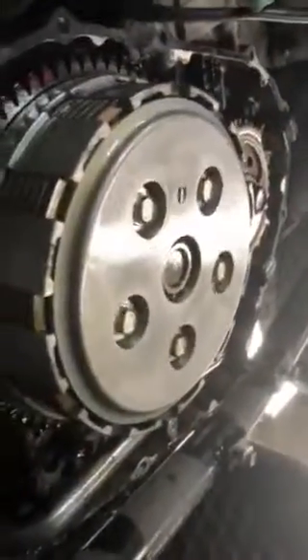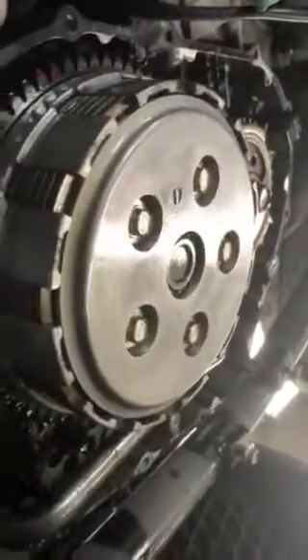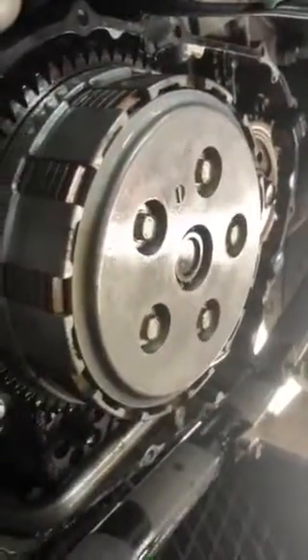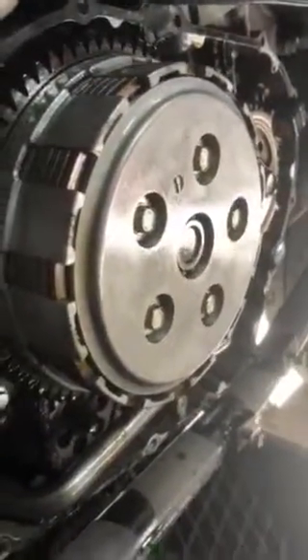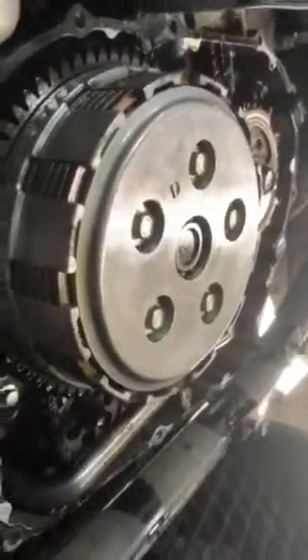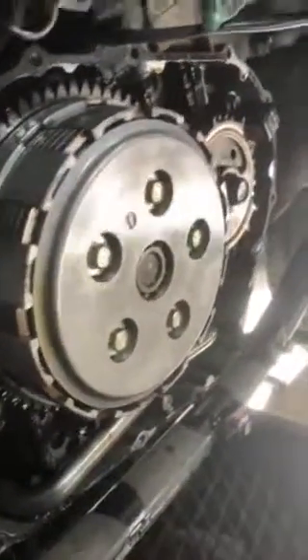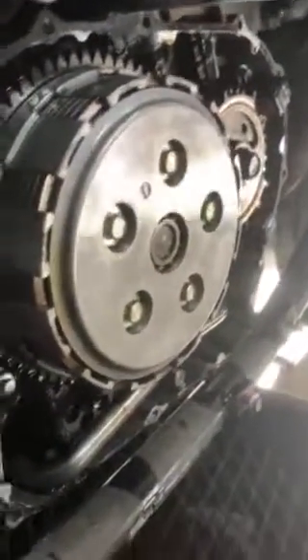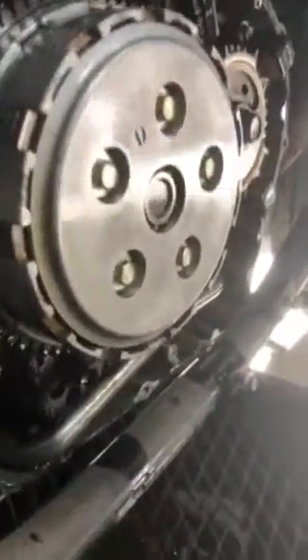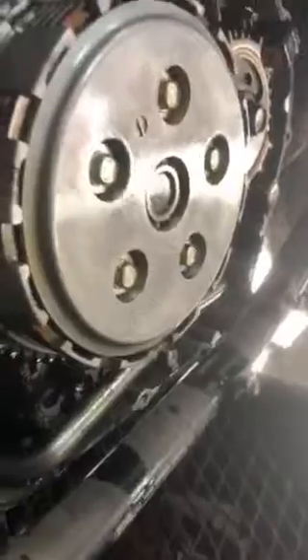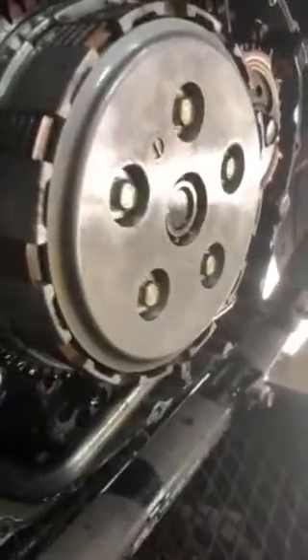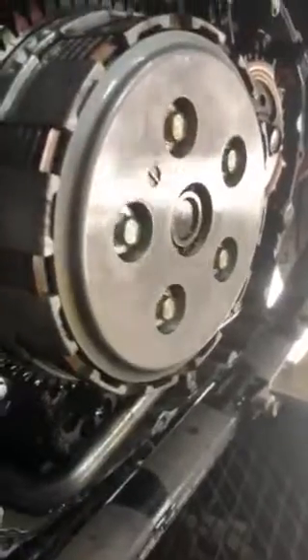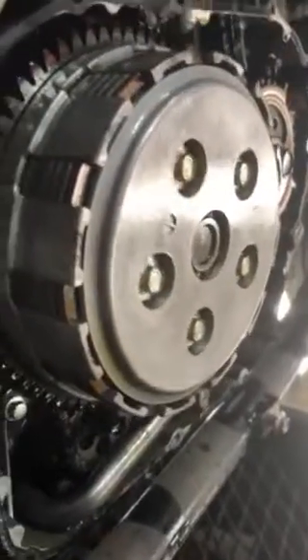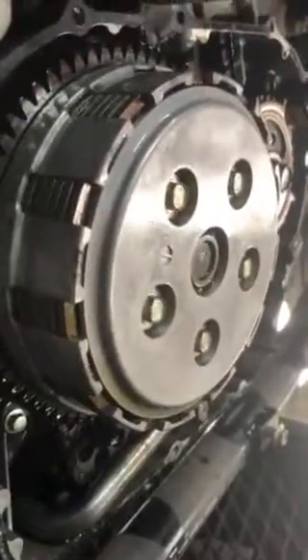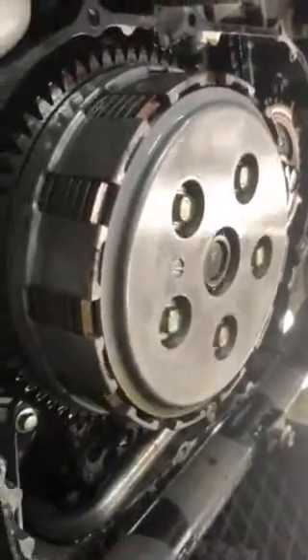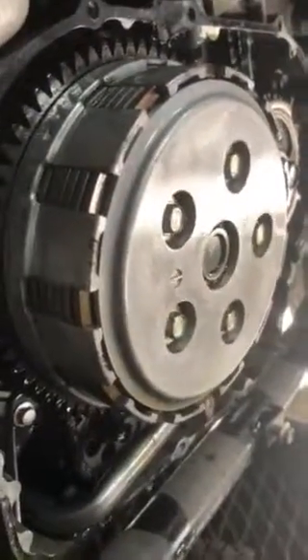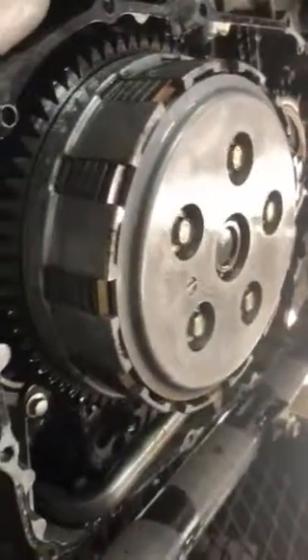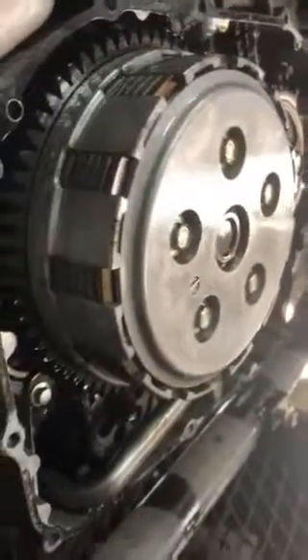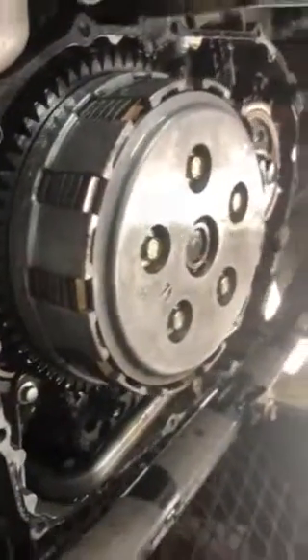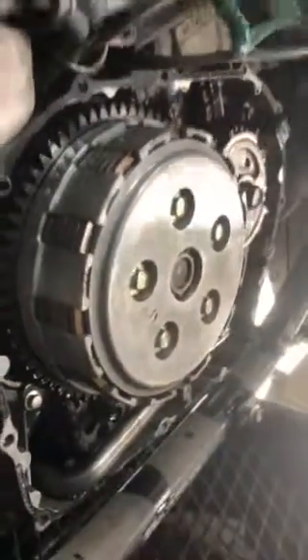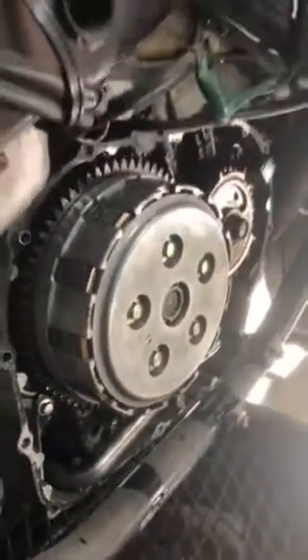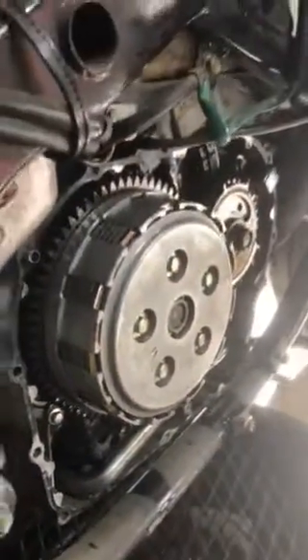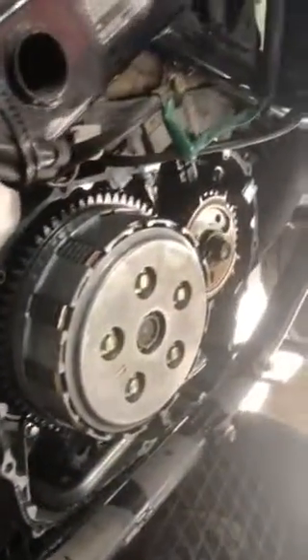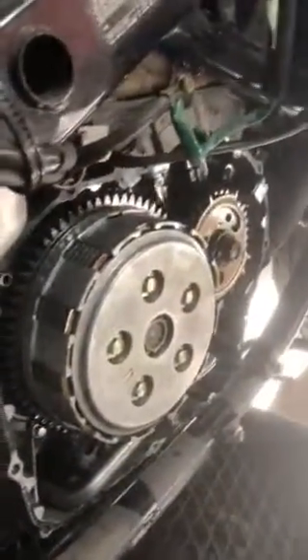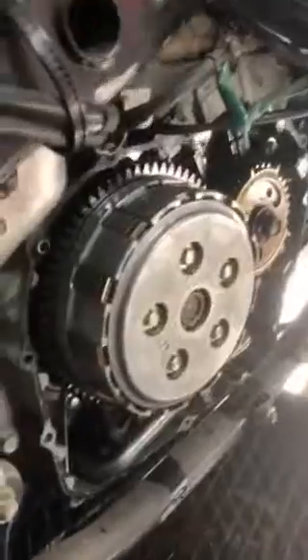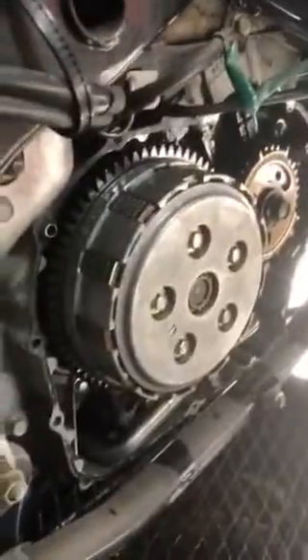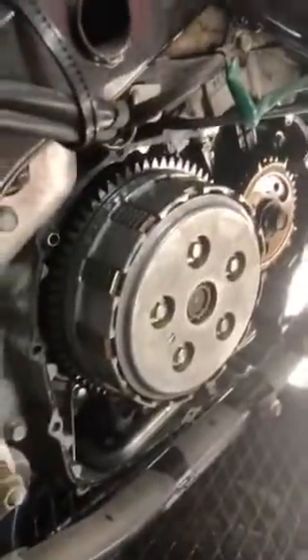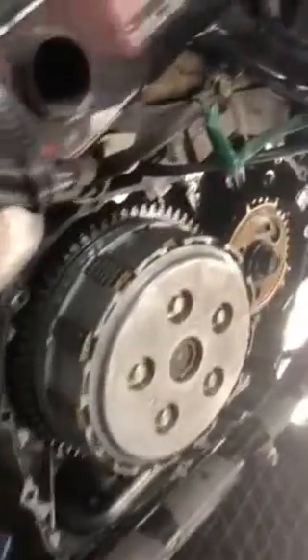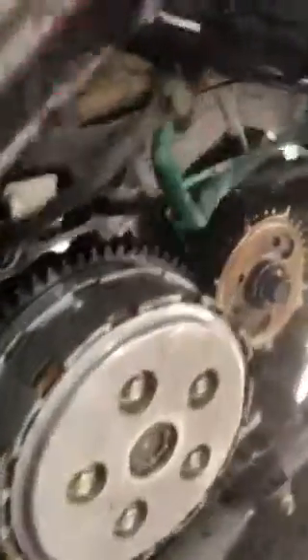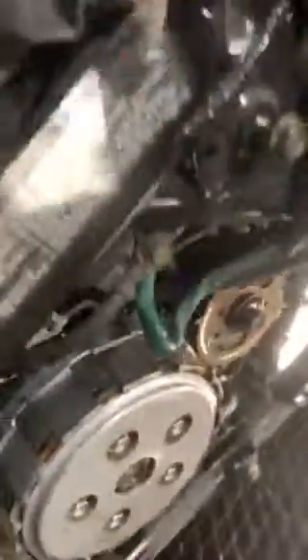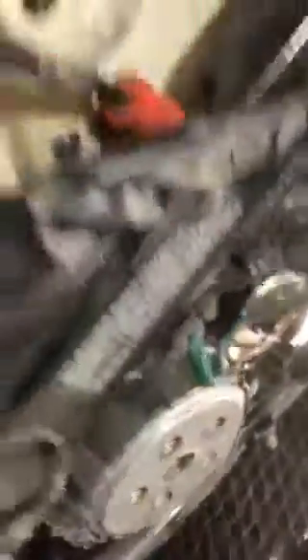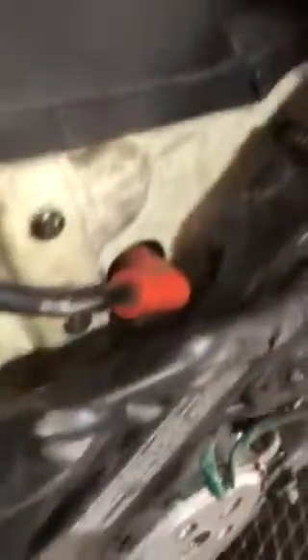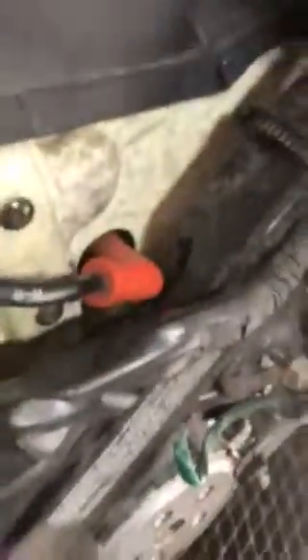And have this happen, because the clutch should be engaged and trying to turn the engine over. So what the hell does that mean? If I do engage the clutch though...